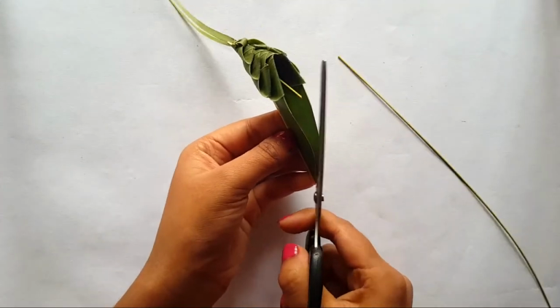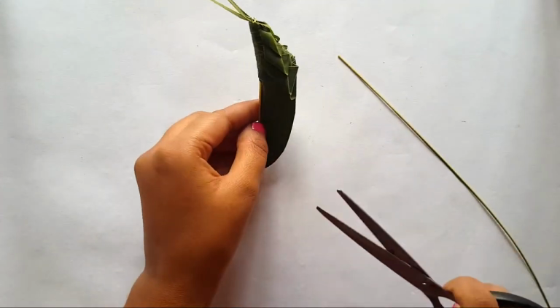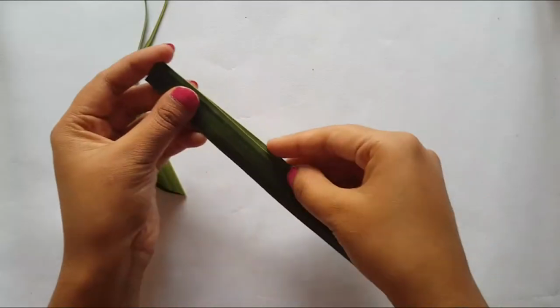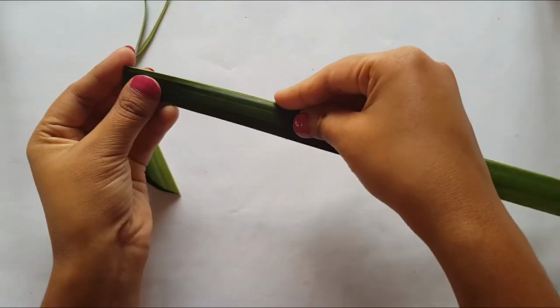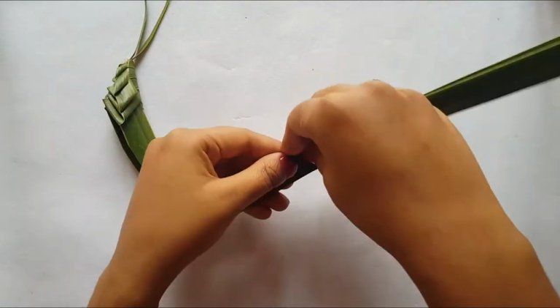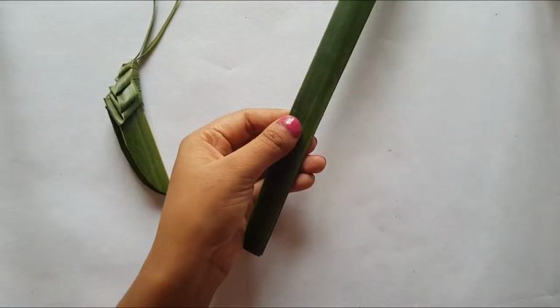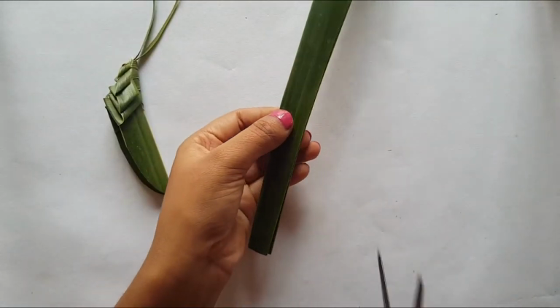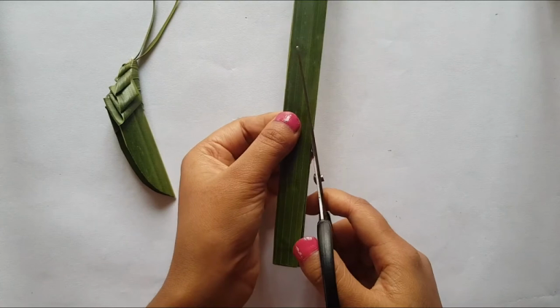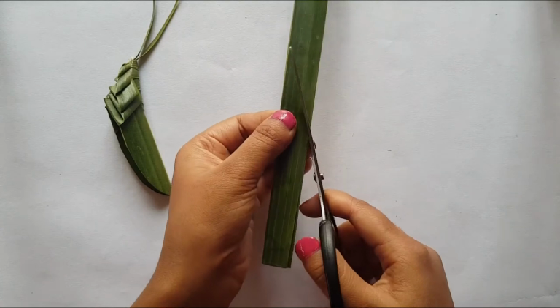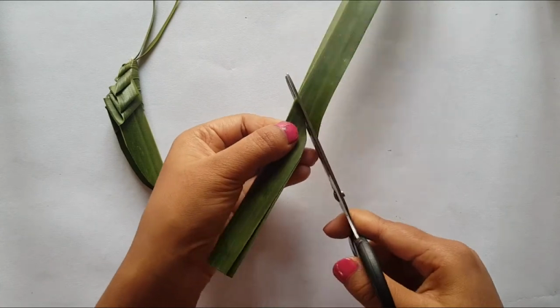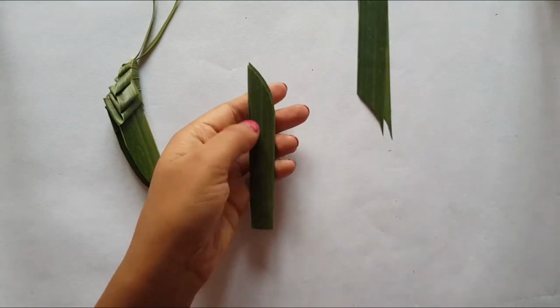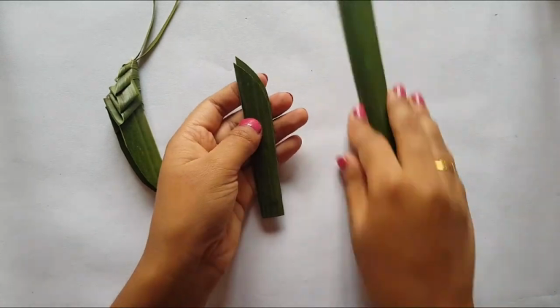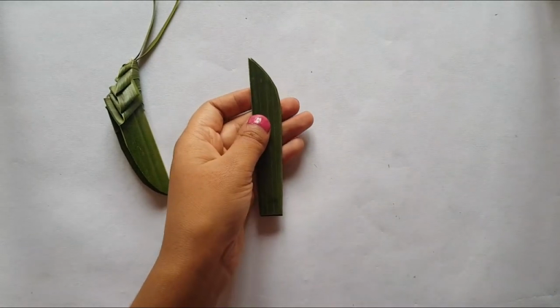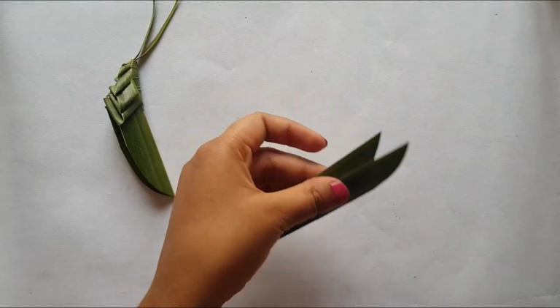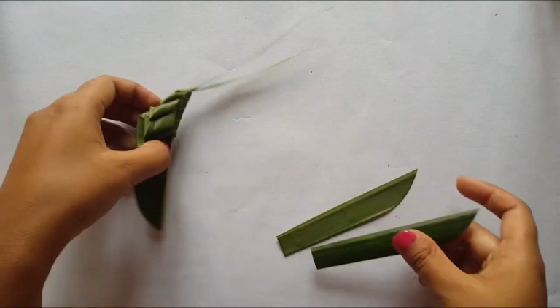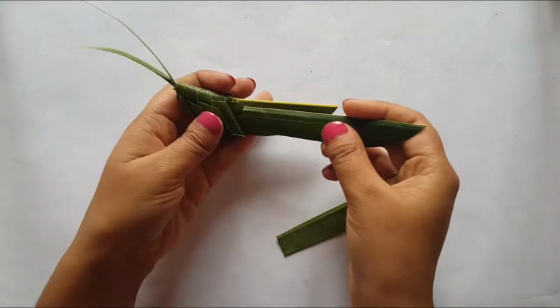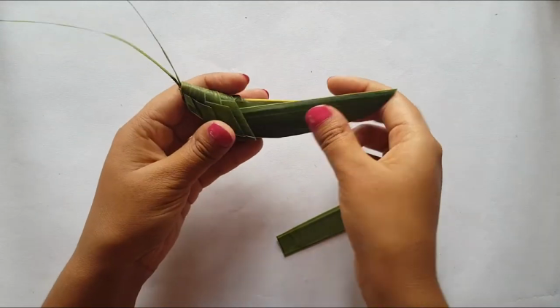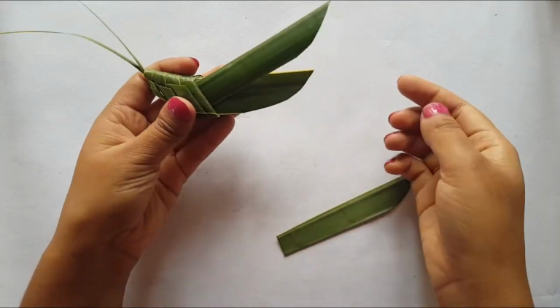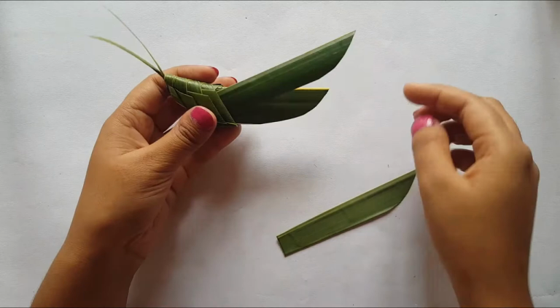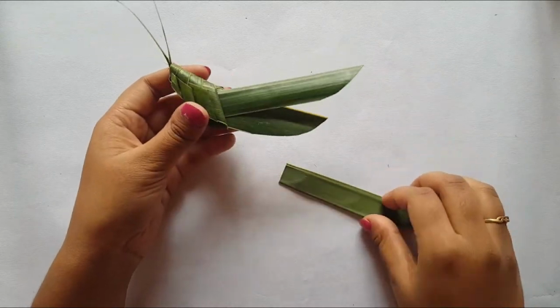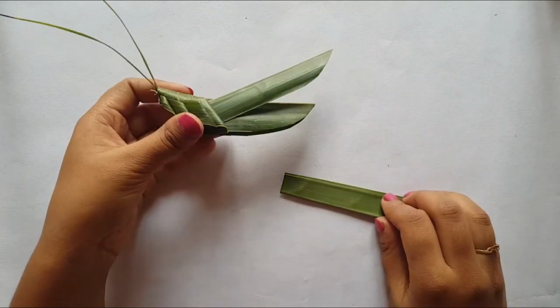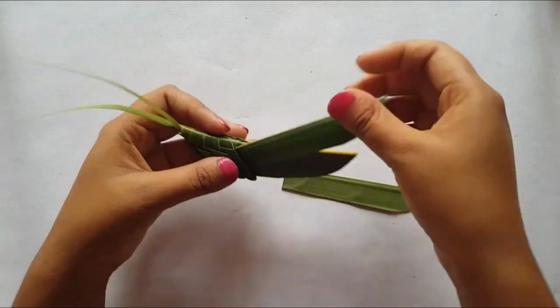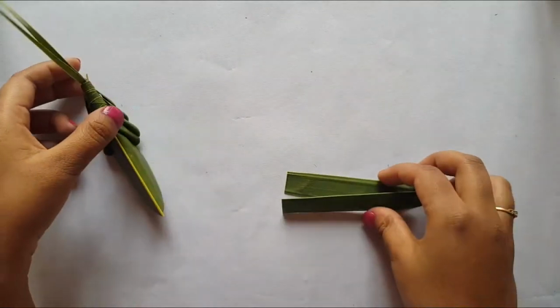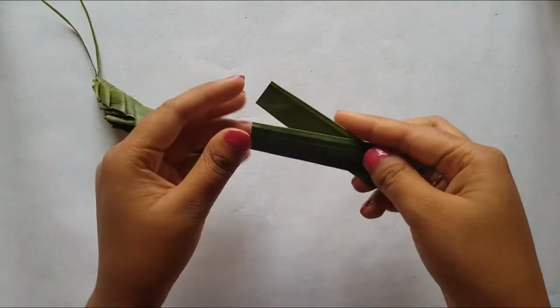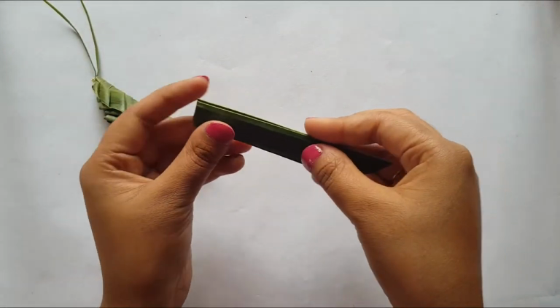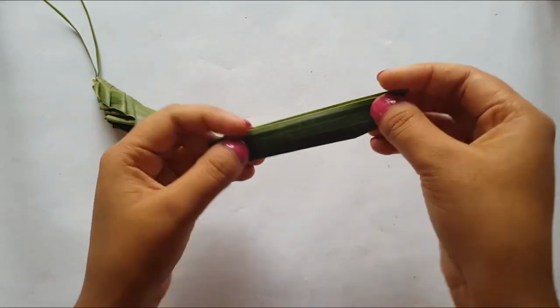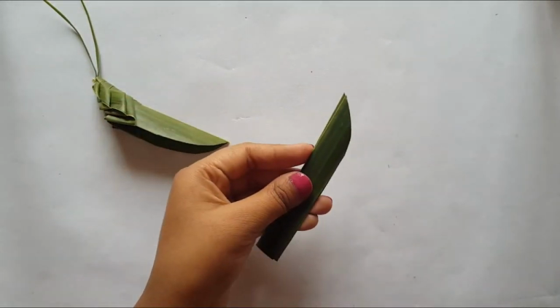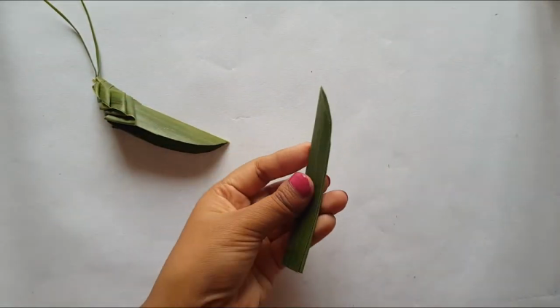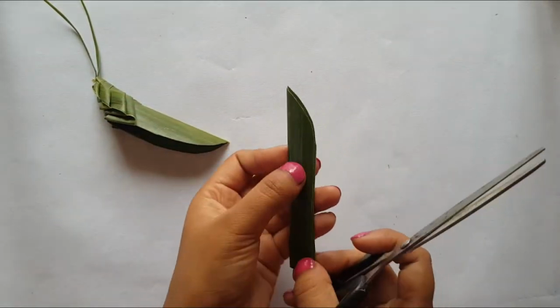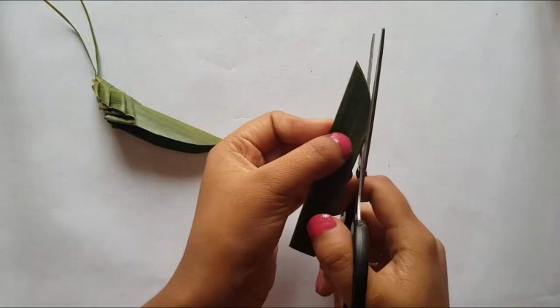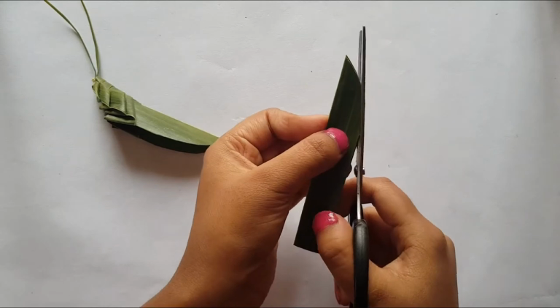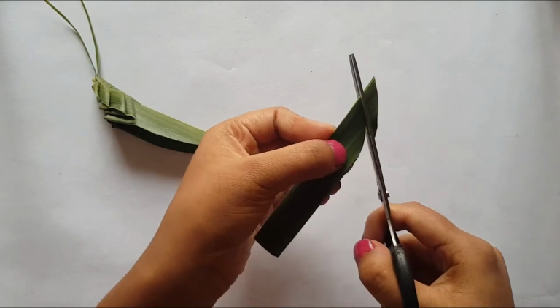Now take the remaining parts of the leaflet and cut them to make the wings. Here you can add more wings and do a lot of creativity — though I have made a simple one, but you can make it different and much prettier than this one.